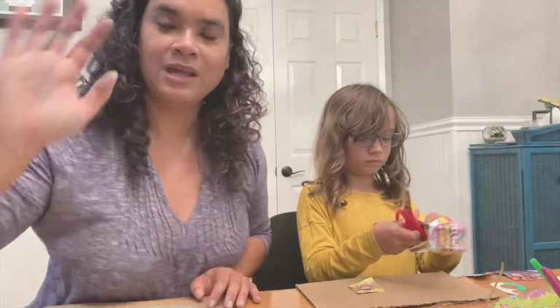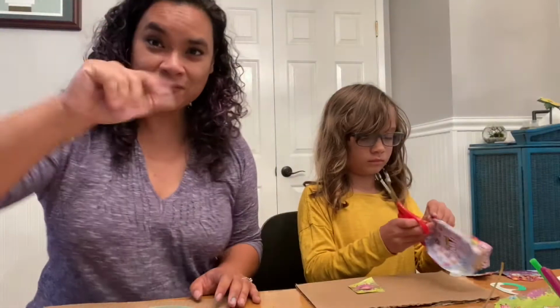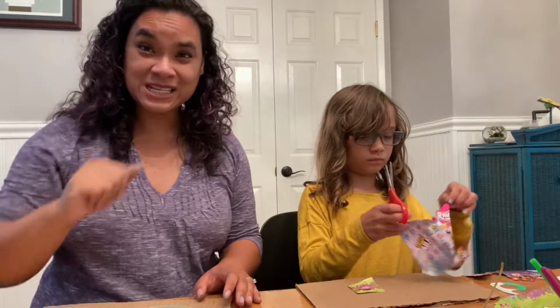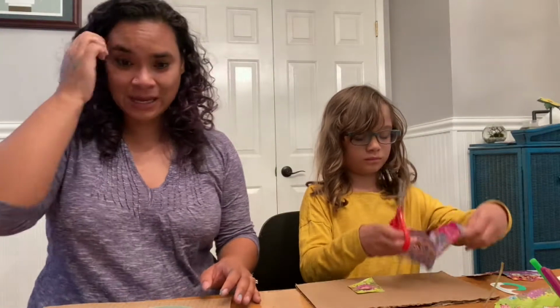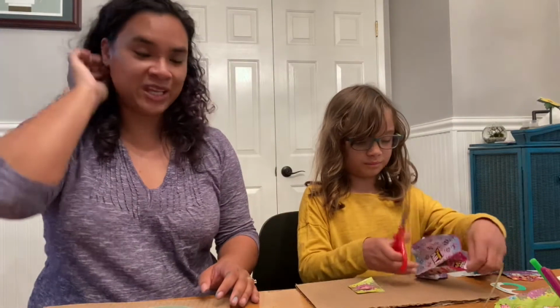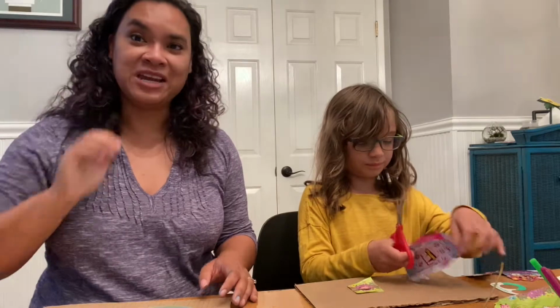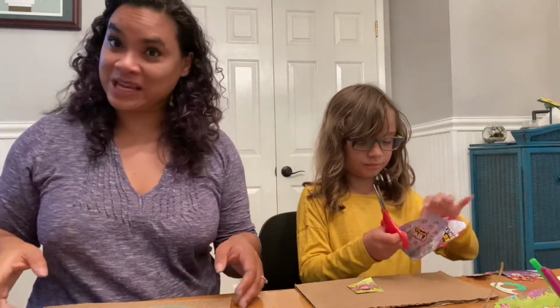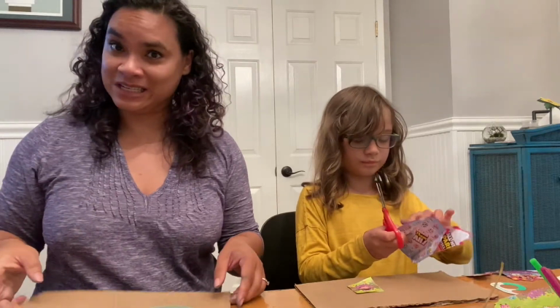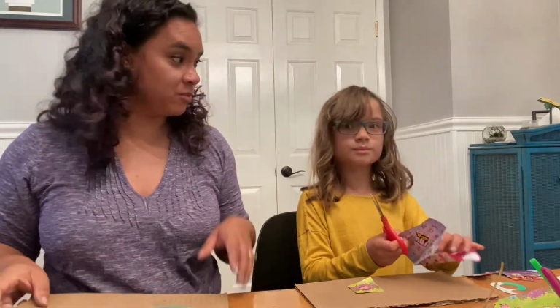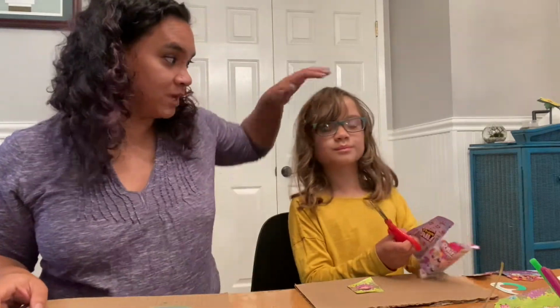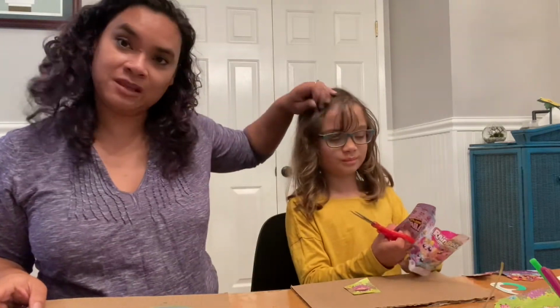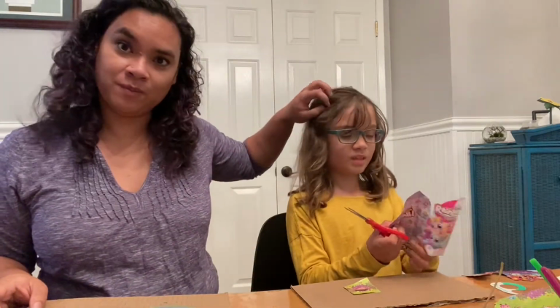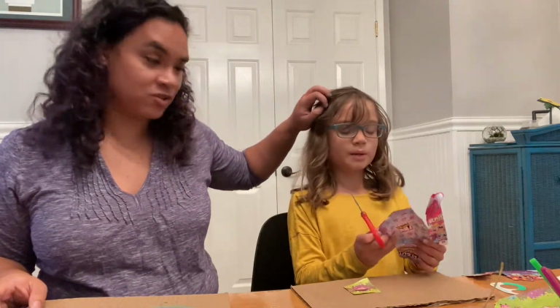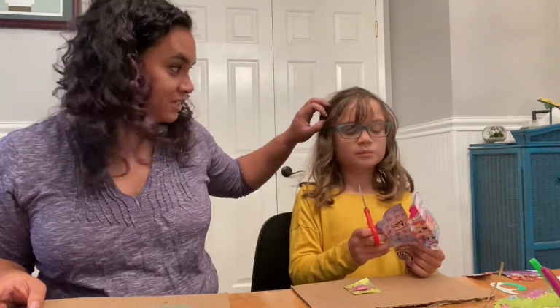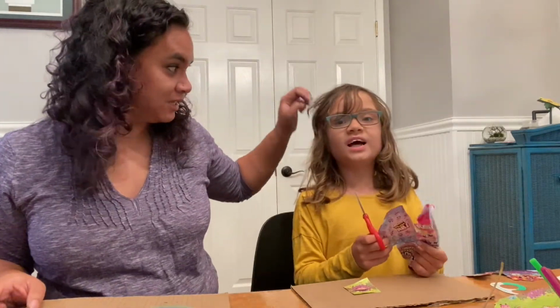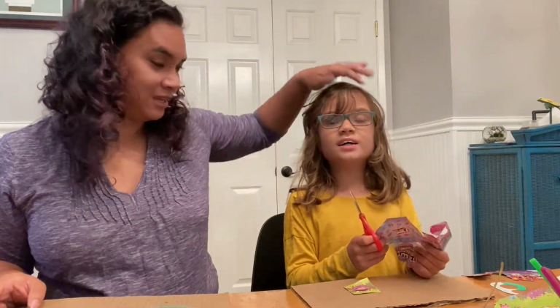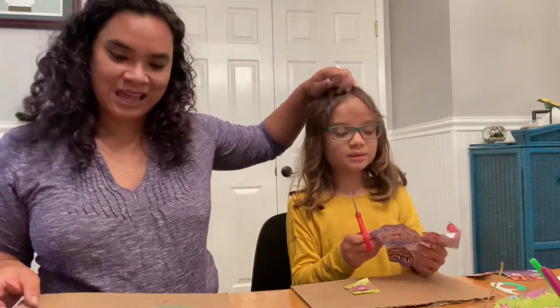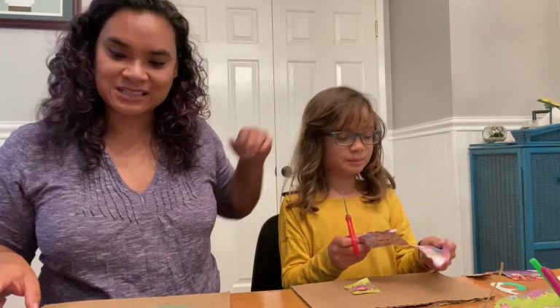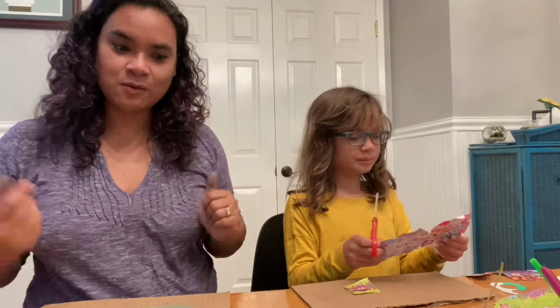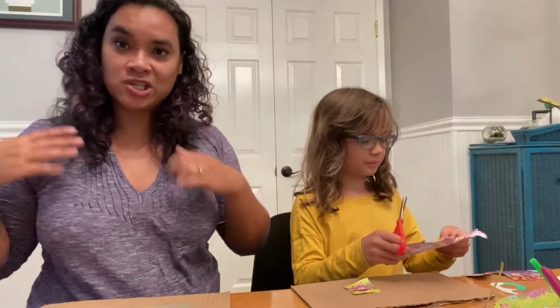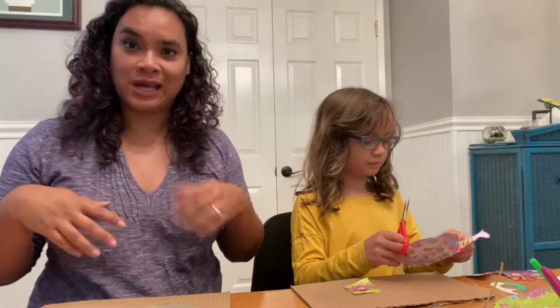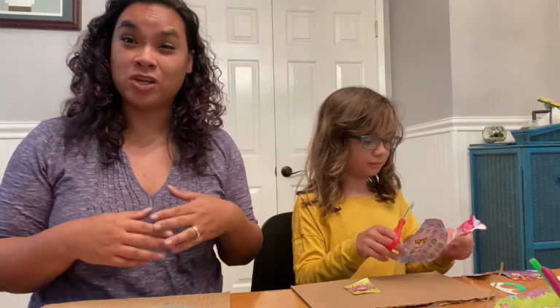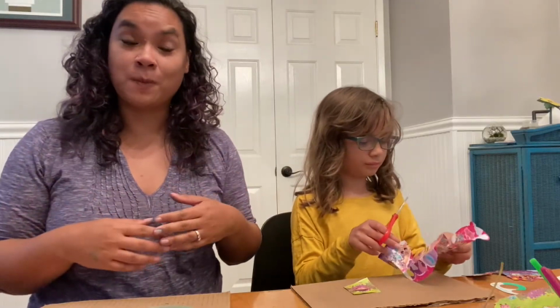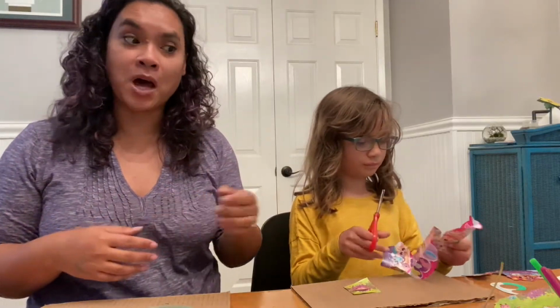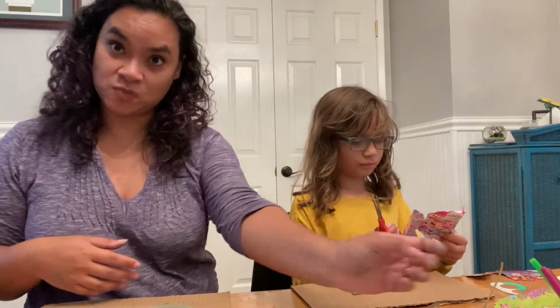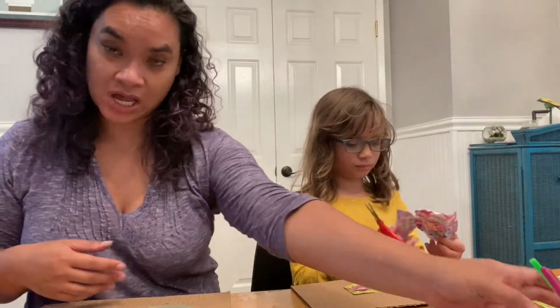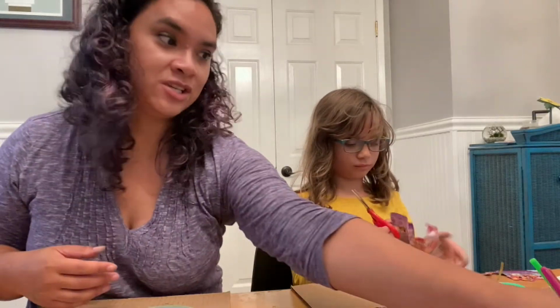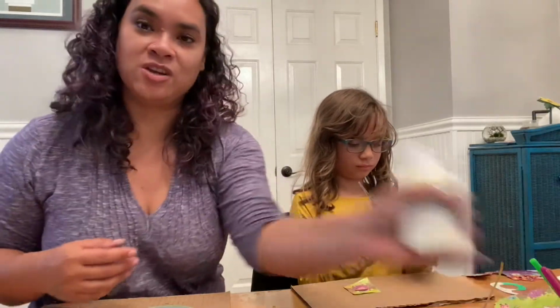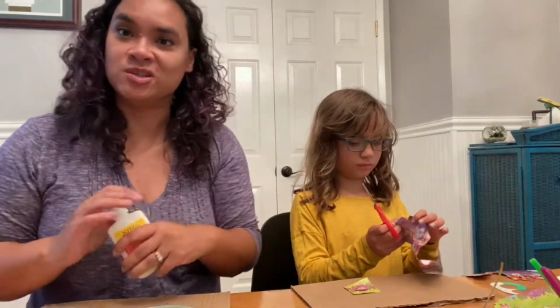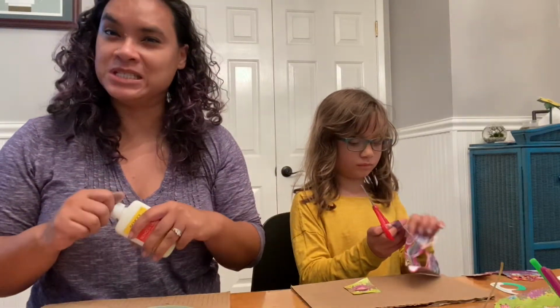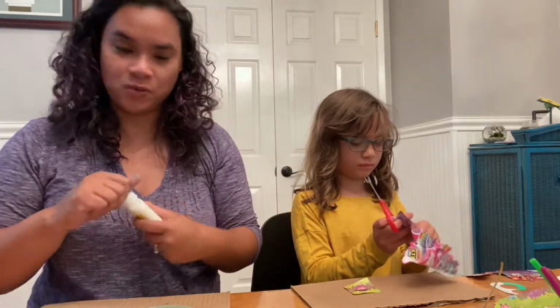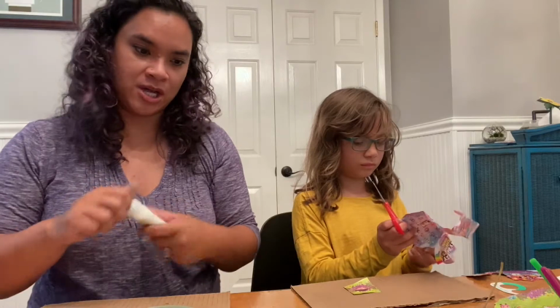Hello friends! I'm Elaine here from Altadena Library with Beatrix. Hello! And today we're going to show you how to make your own Mod Podge so that you can do some decoupage.